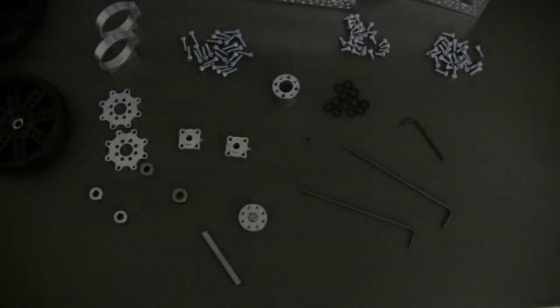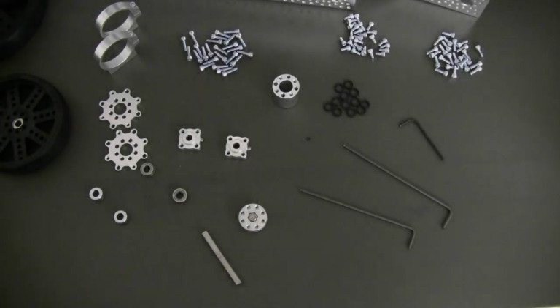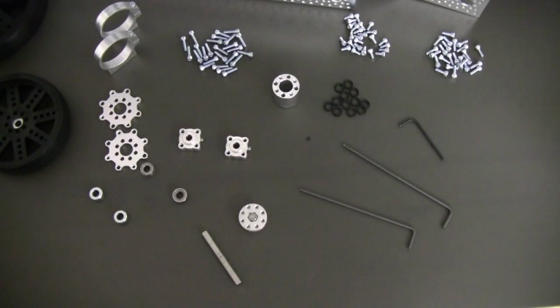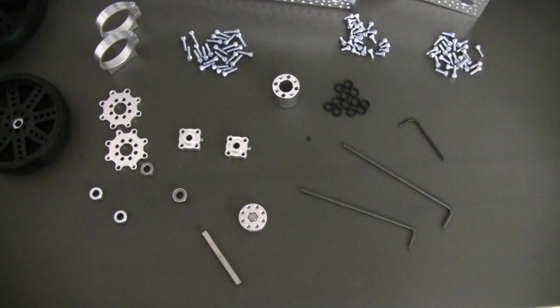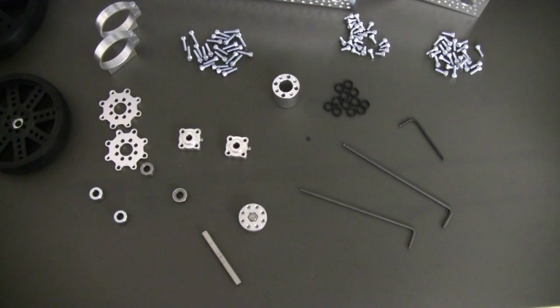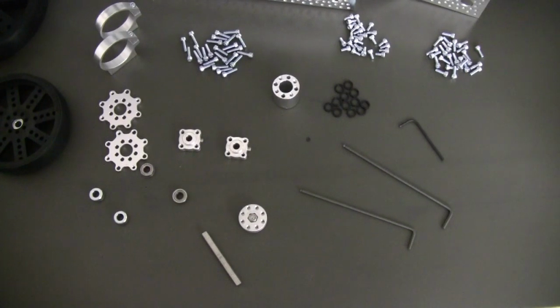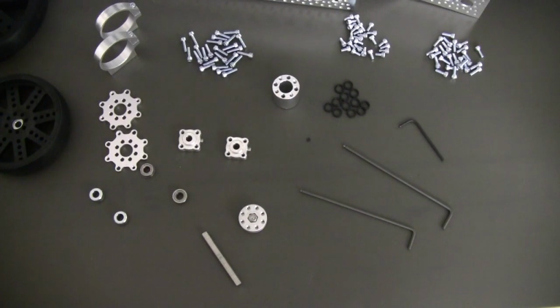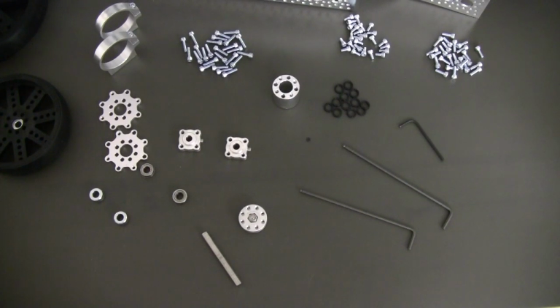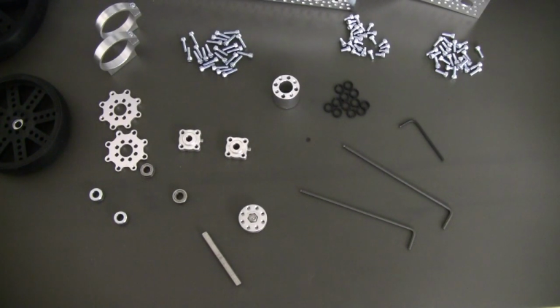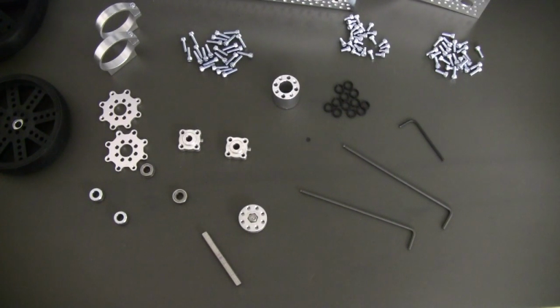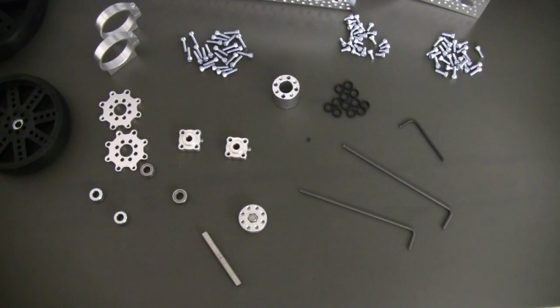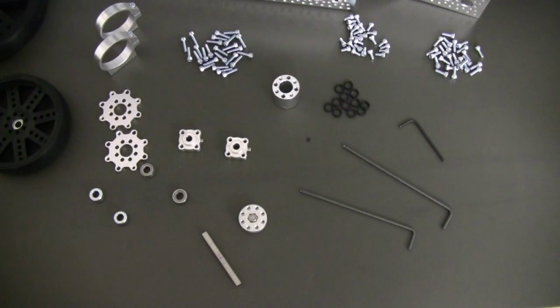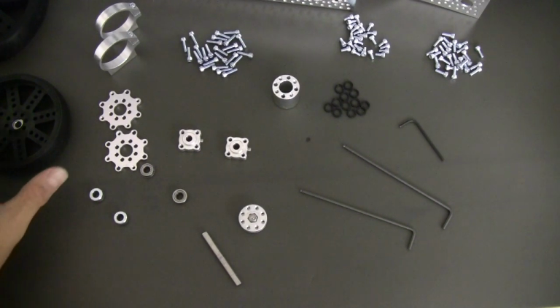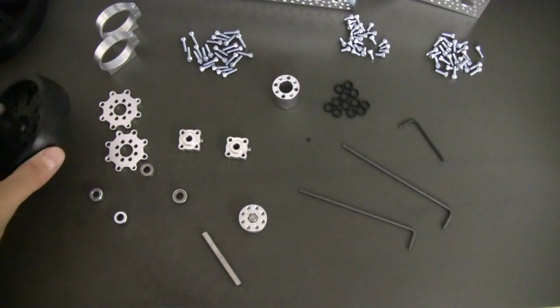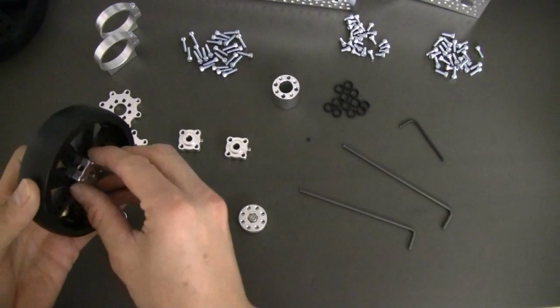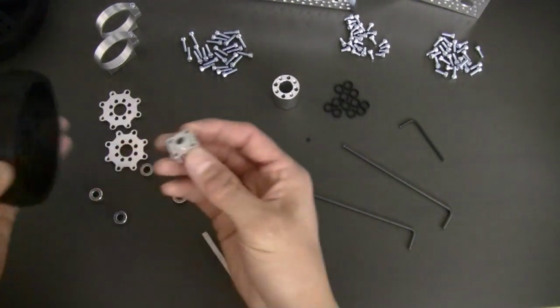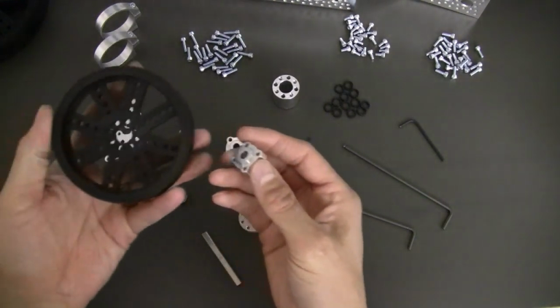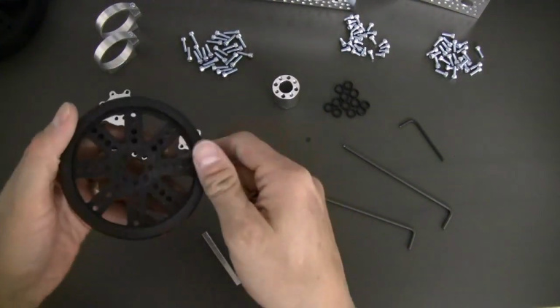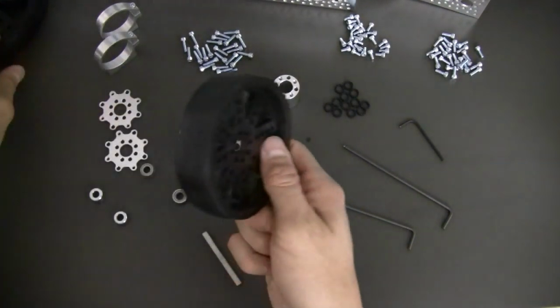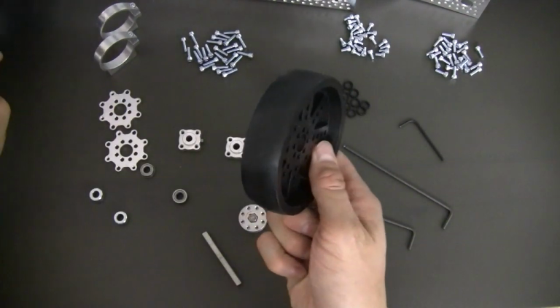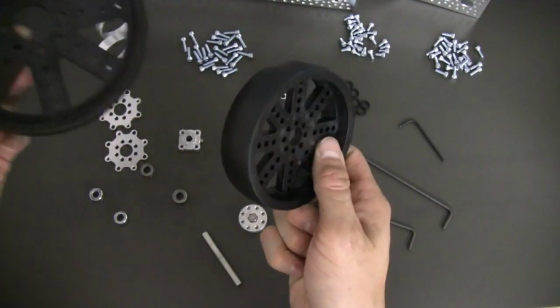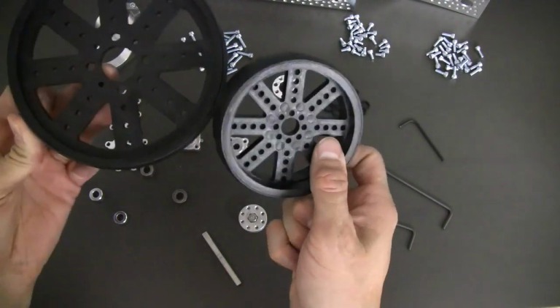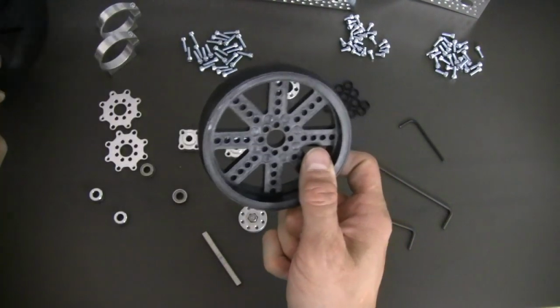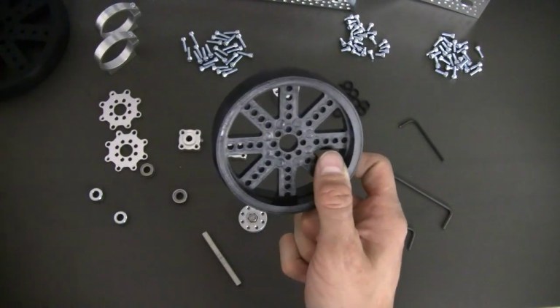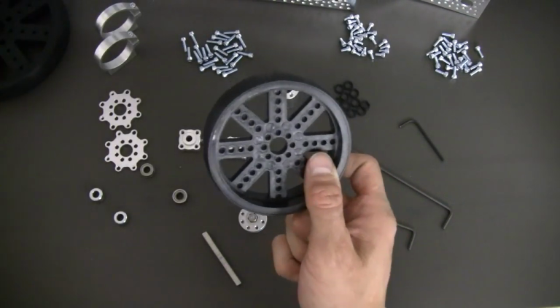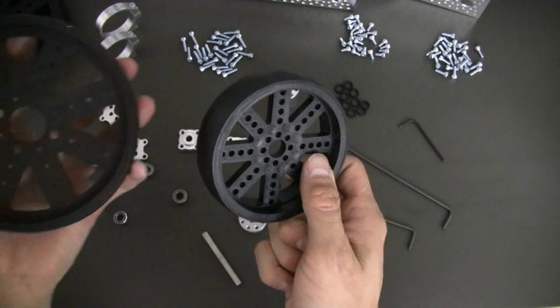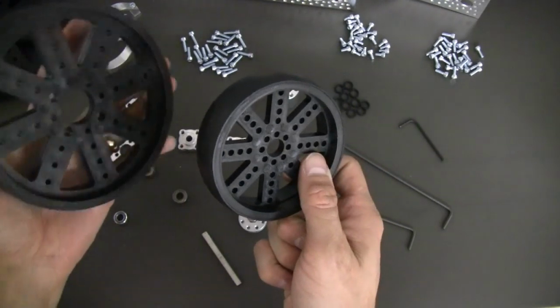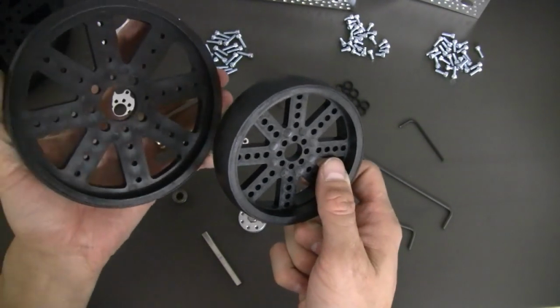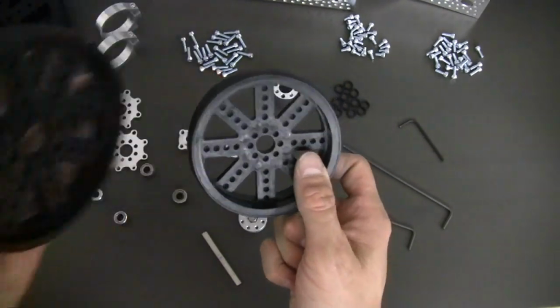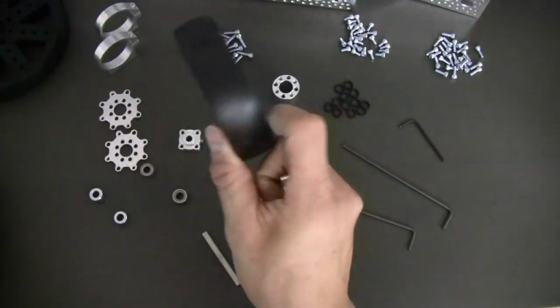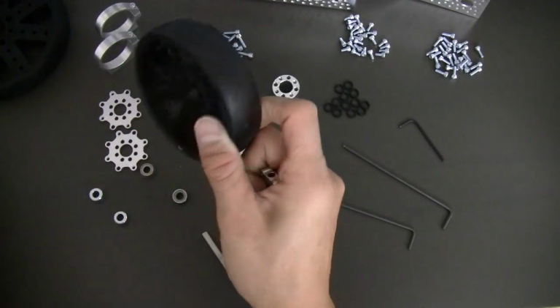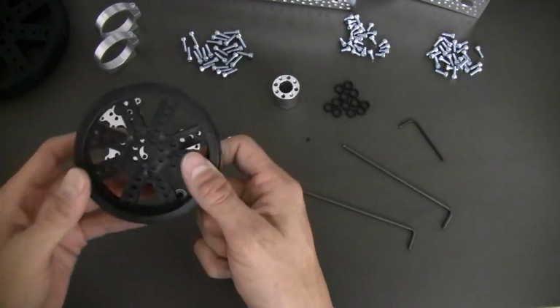Hello. This video is going to show you how to assemble kit number 637-134. It's a three-wheel robot kit. First thing we want to do is, as you can see here, you've got a number of all the parts in your bag kit. You've got two of these six-inch wheels and one of the four-inch wheels.